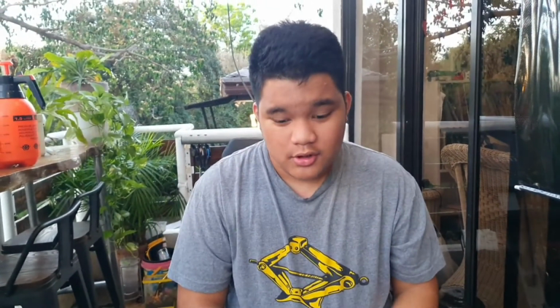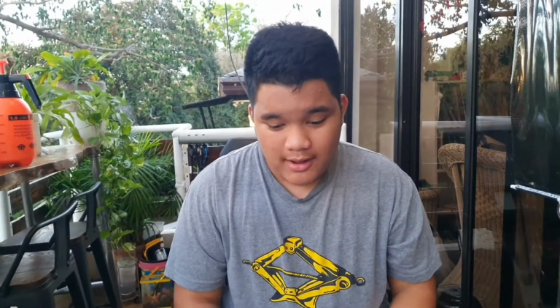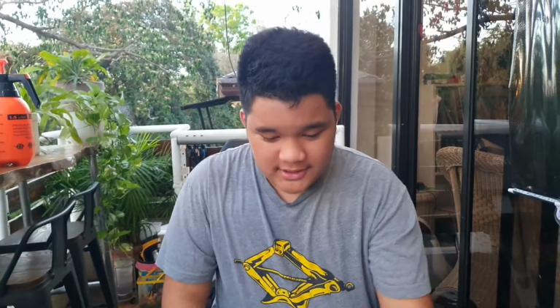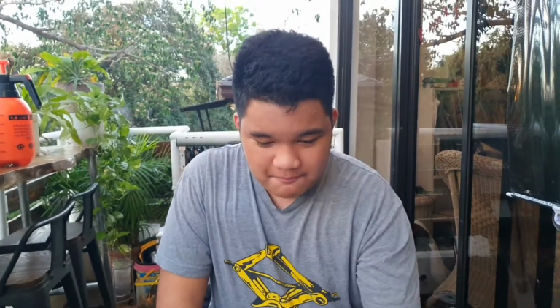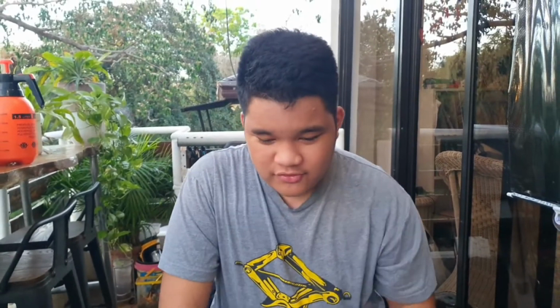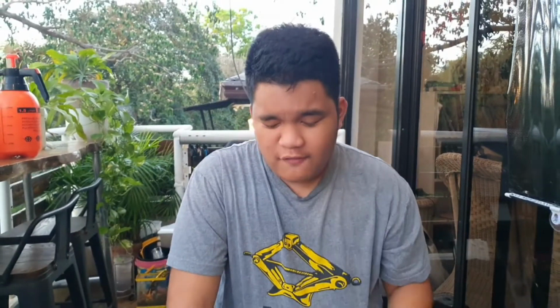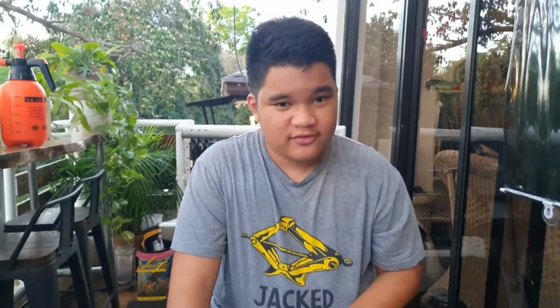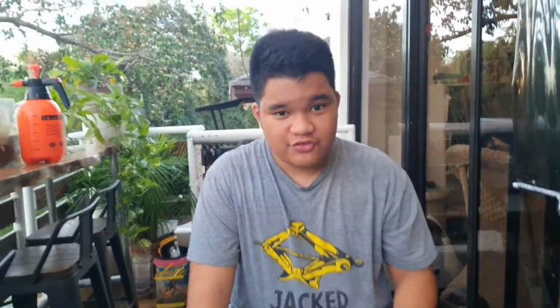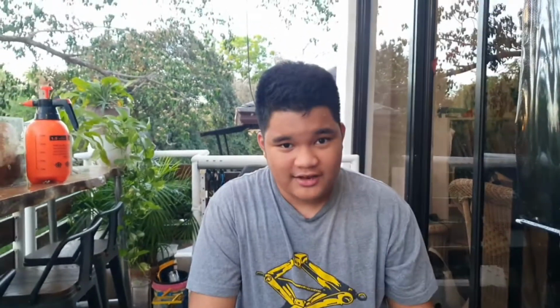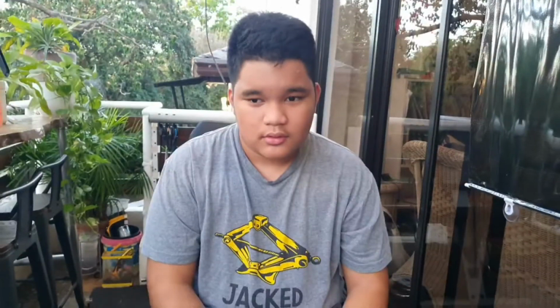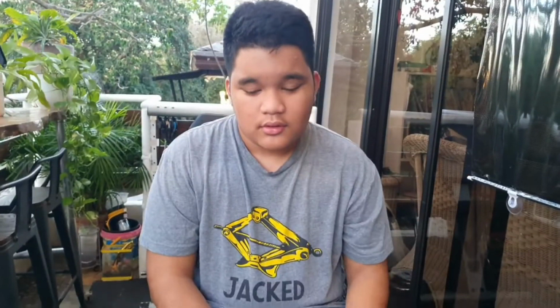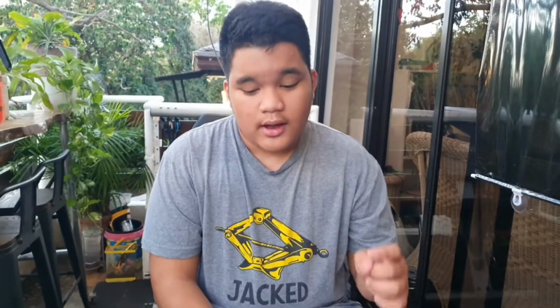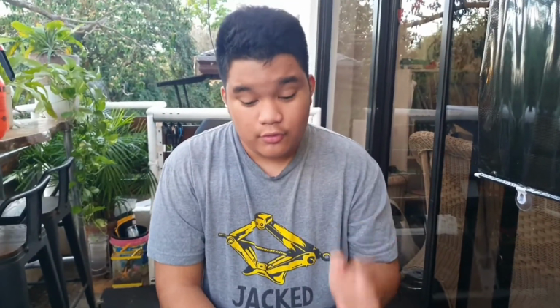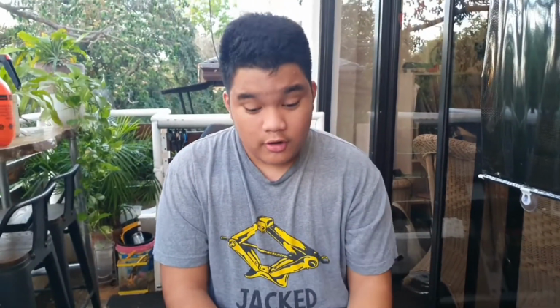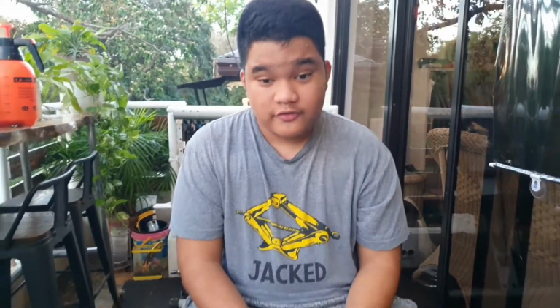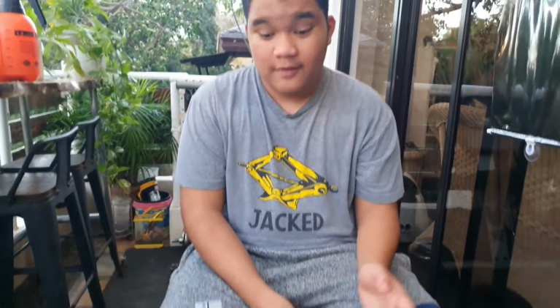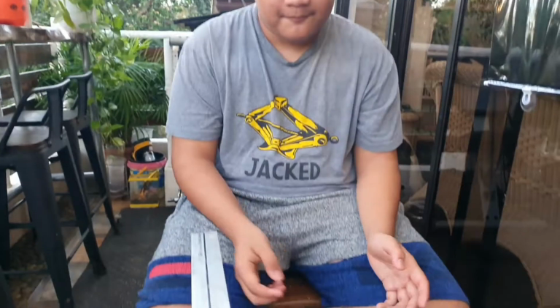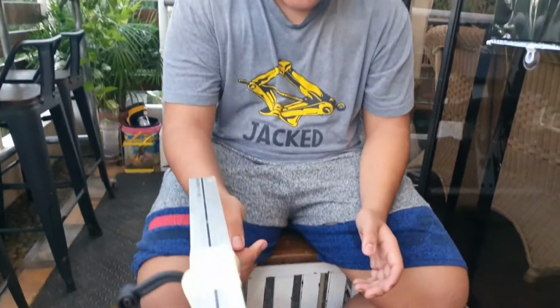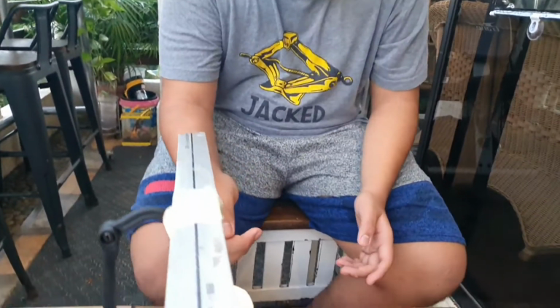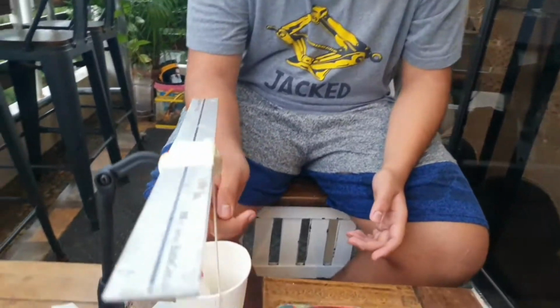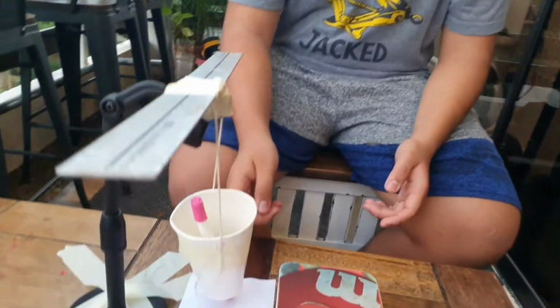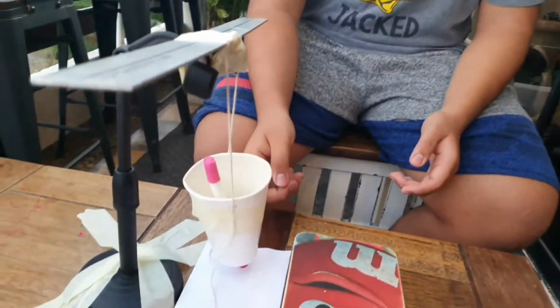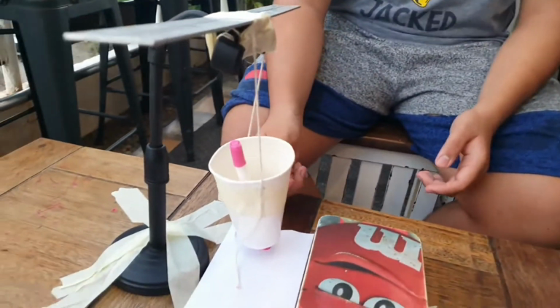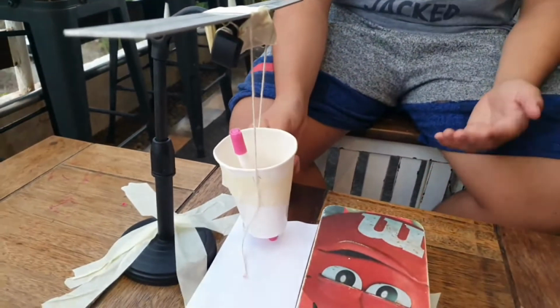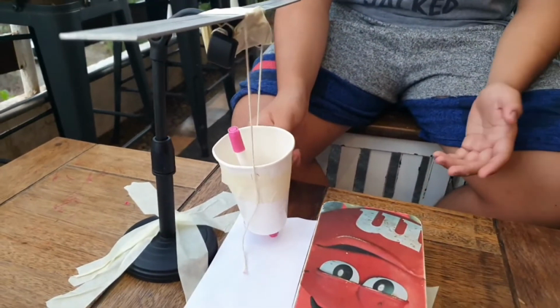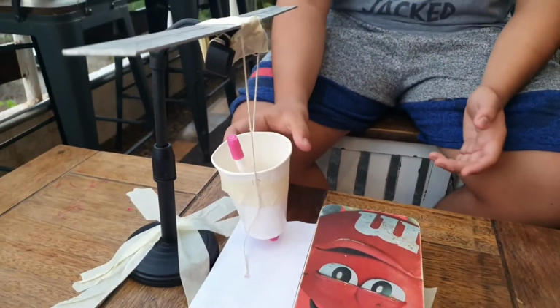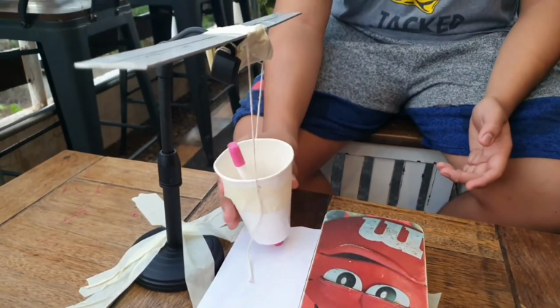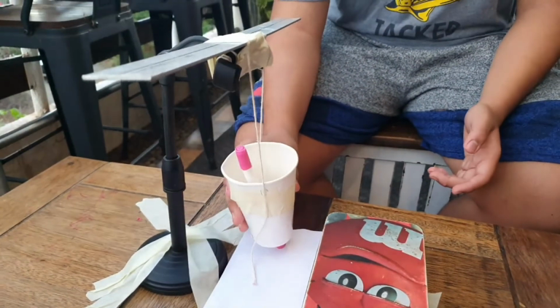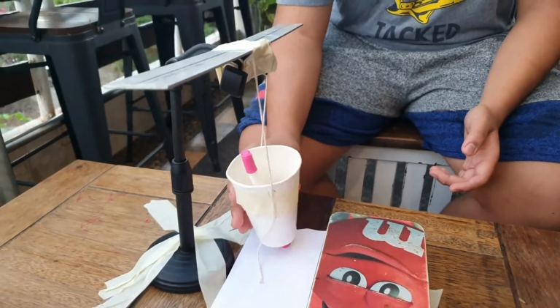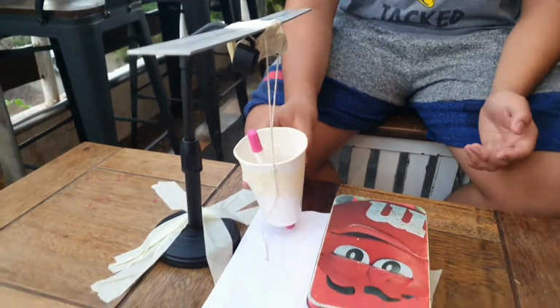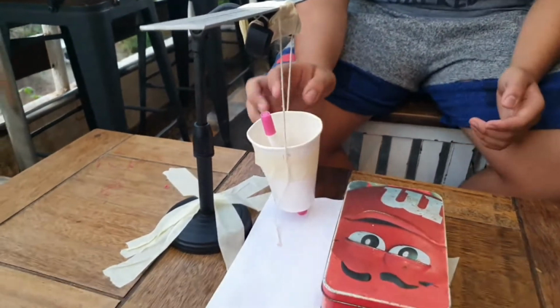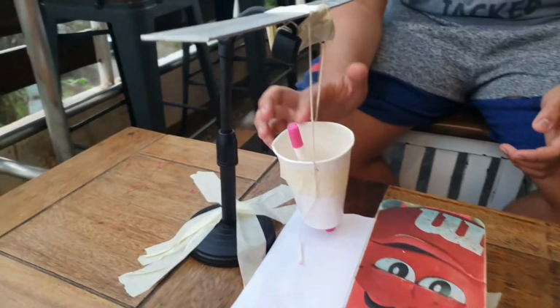The device is composed of a cell phone stand, a ruler, some string, some coins for weight, a paper cup, tape, and a marker.